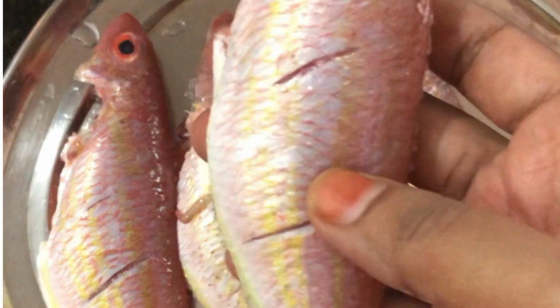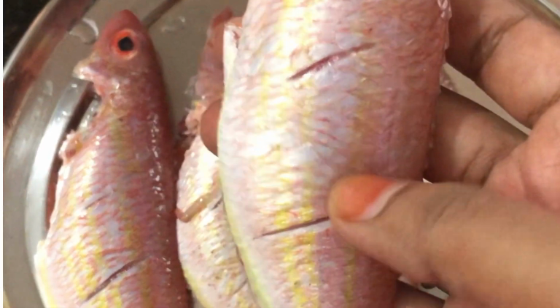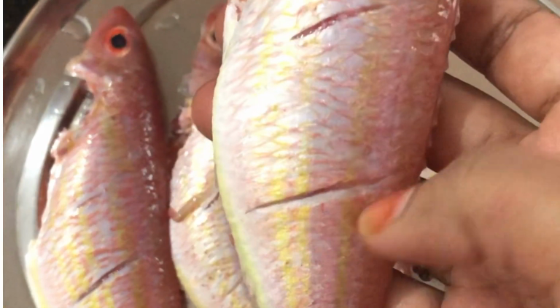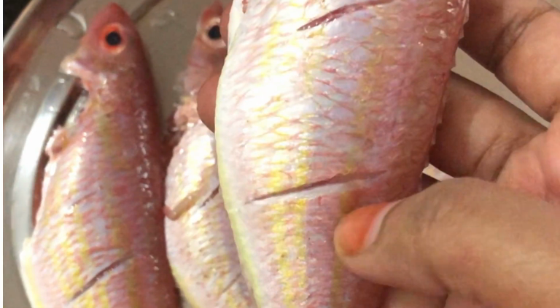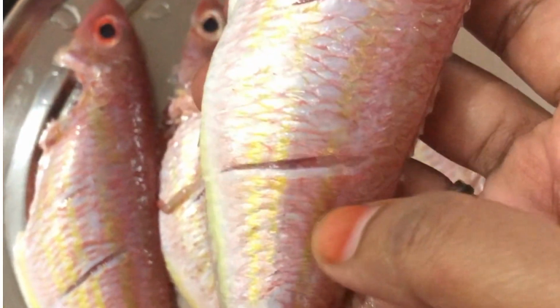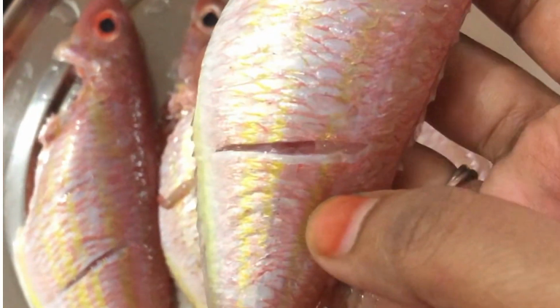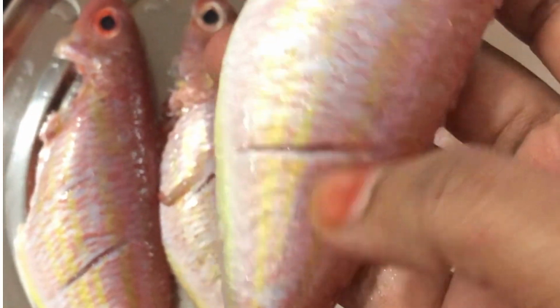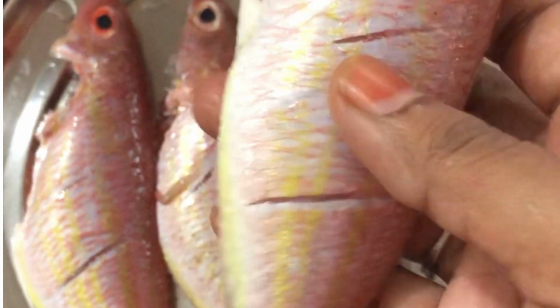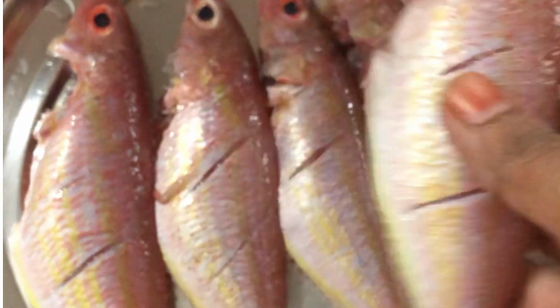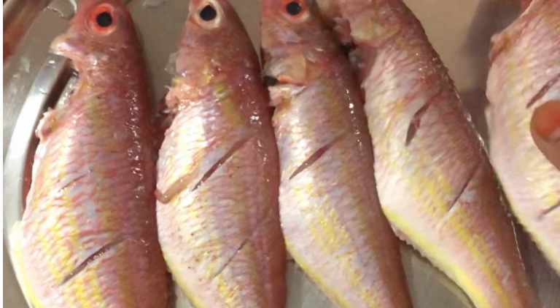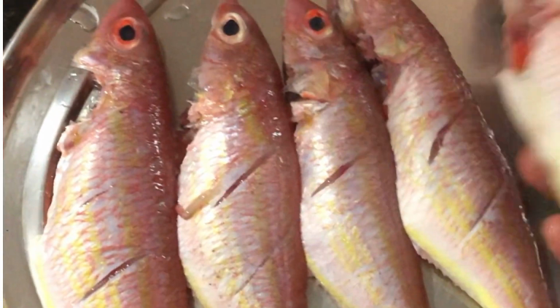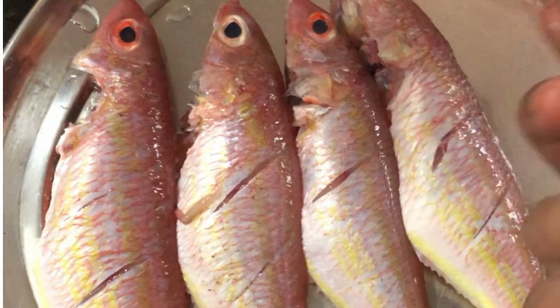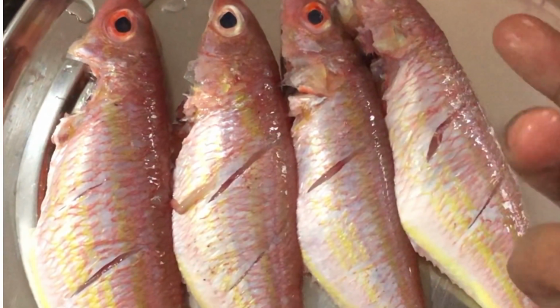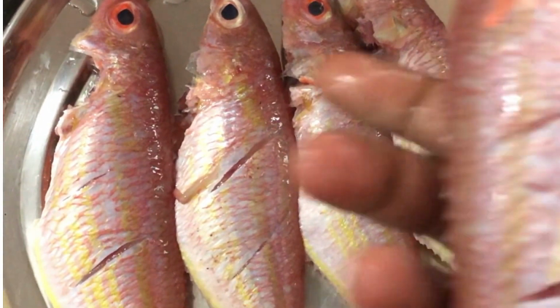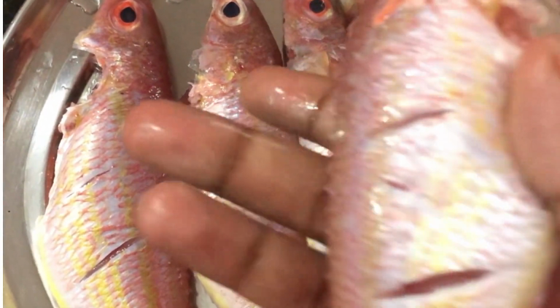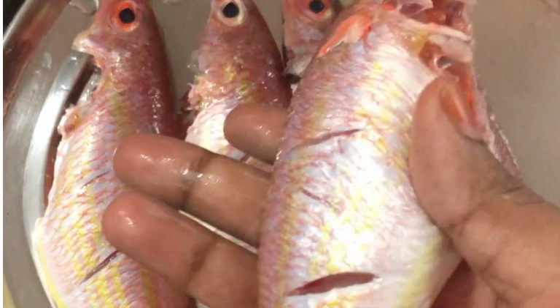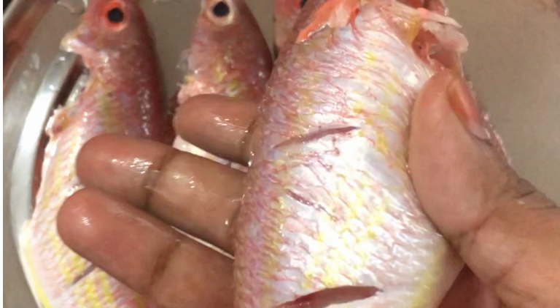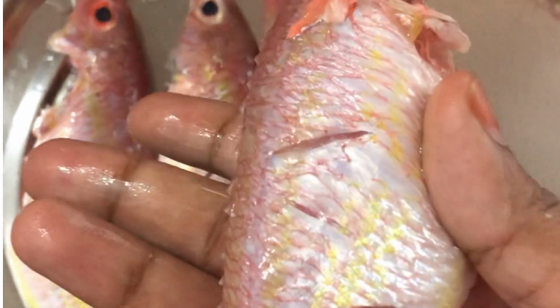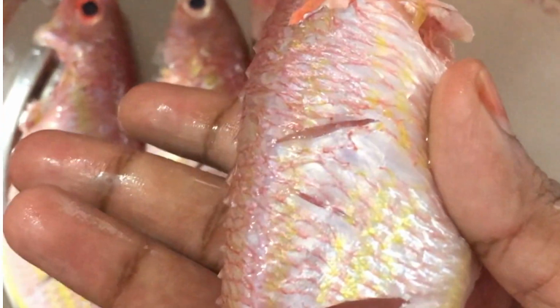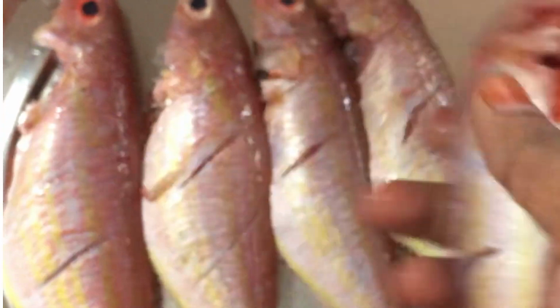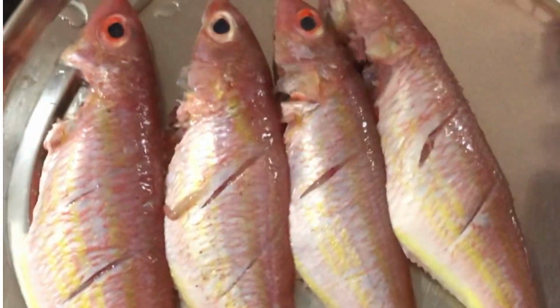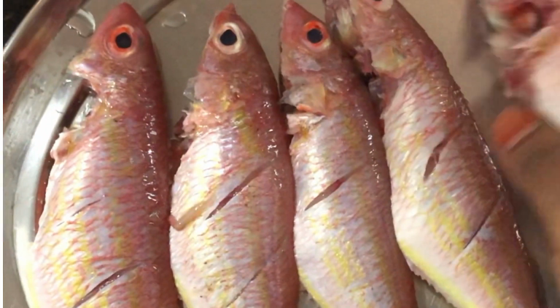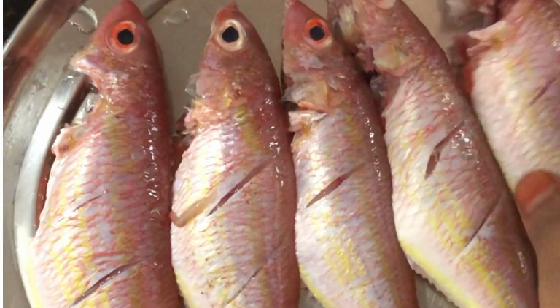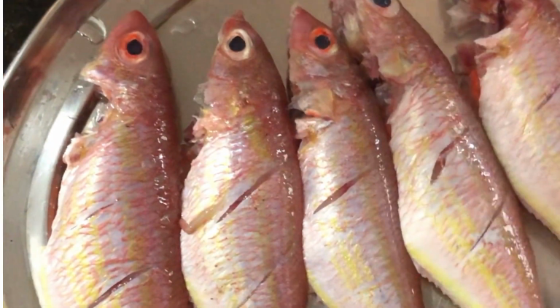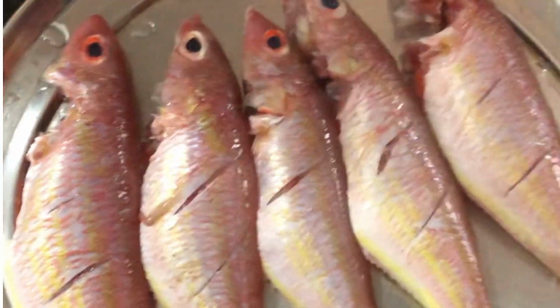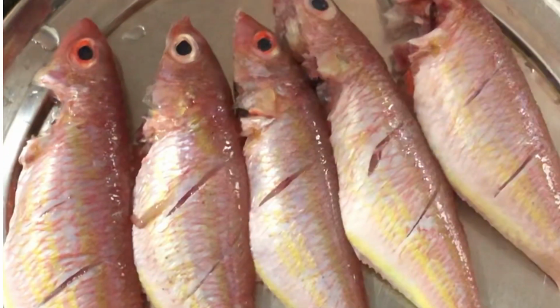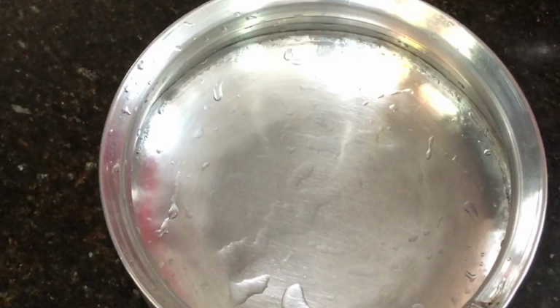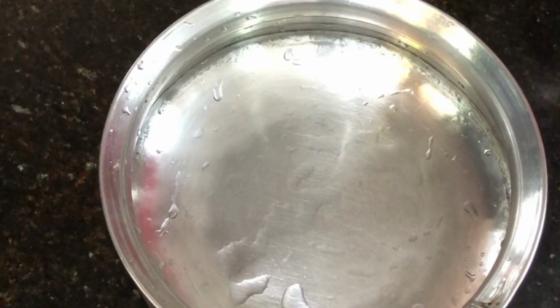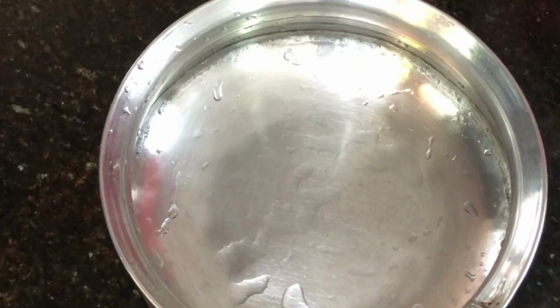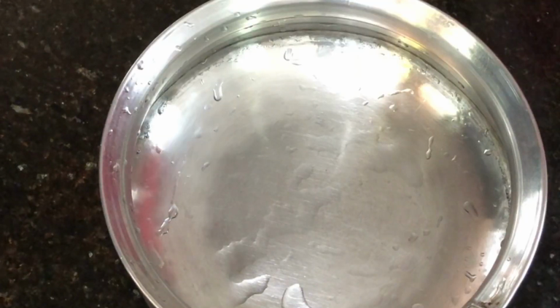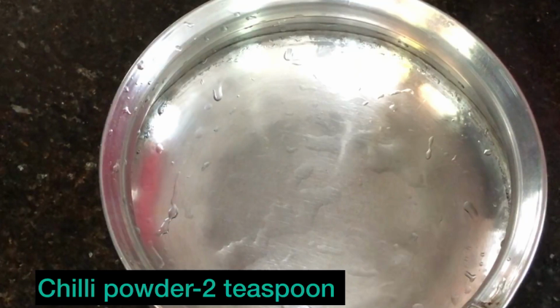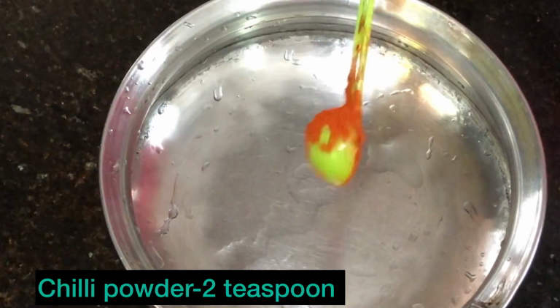If you want to fry it, you can cut it slightly. Then add the masala sauce to taste. Now we are ready to make the masala paste.